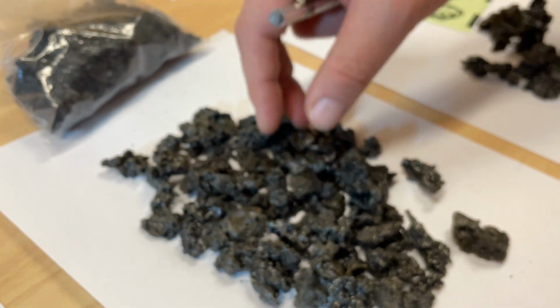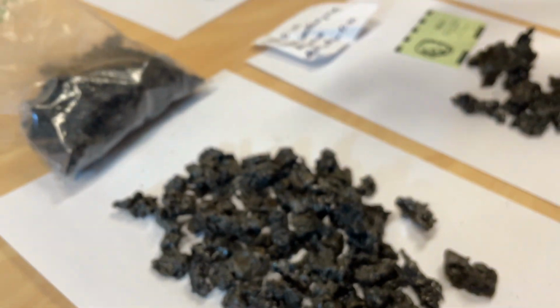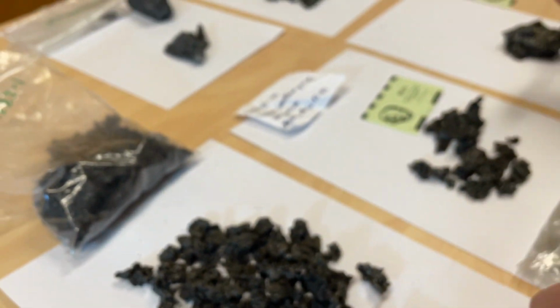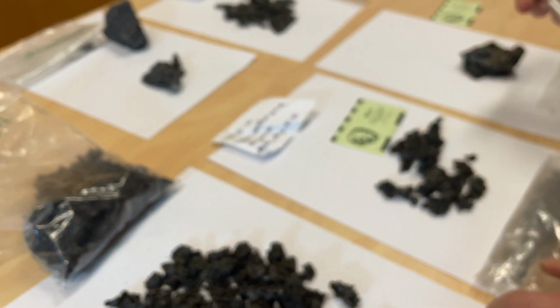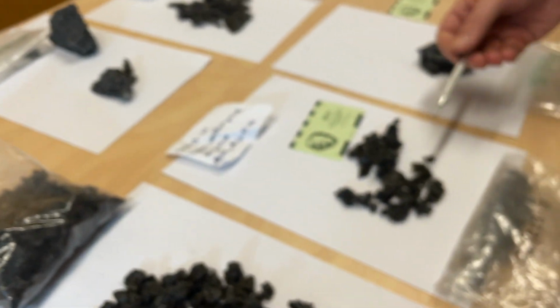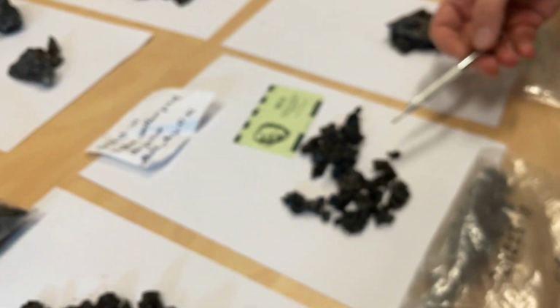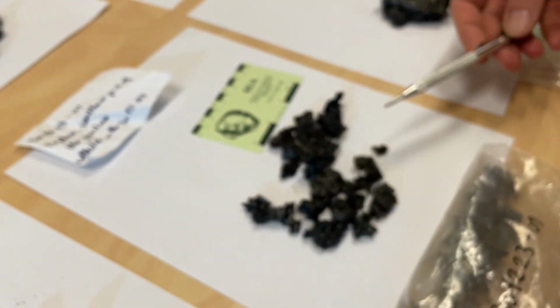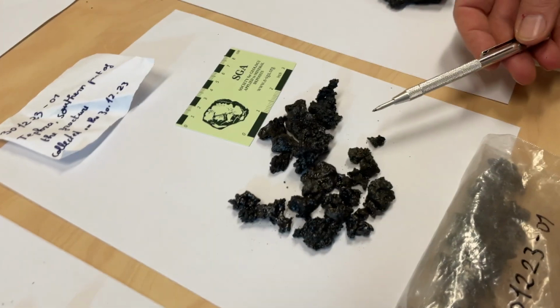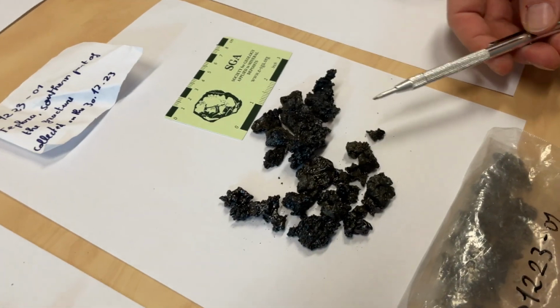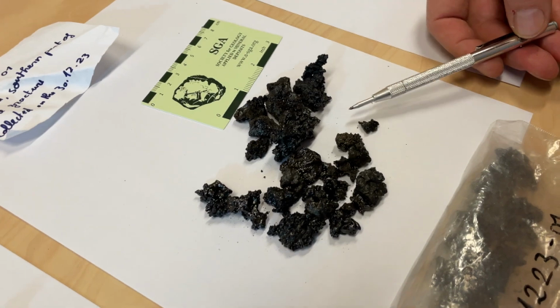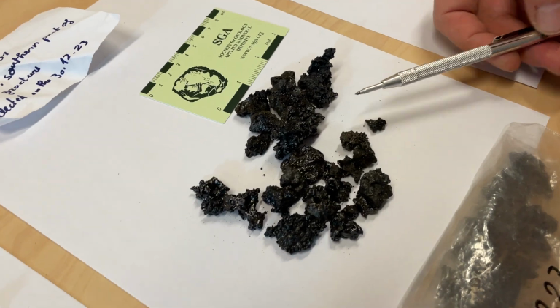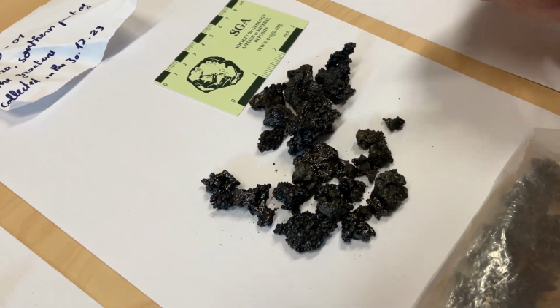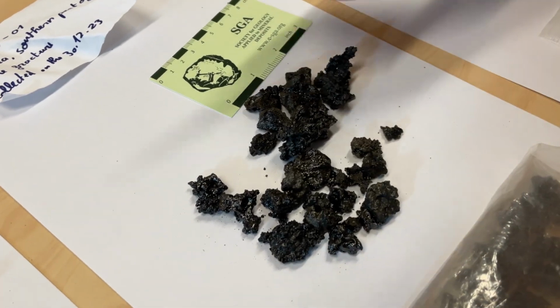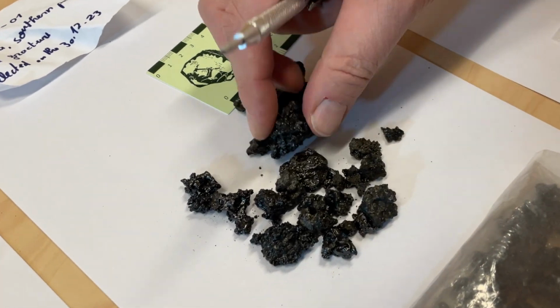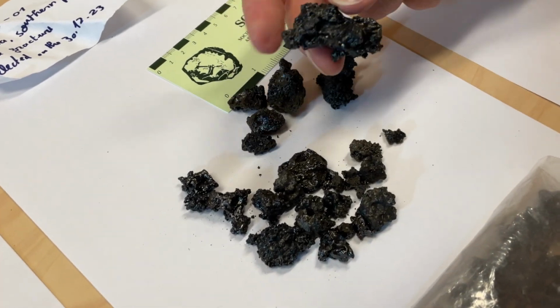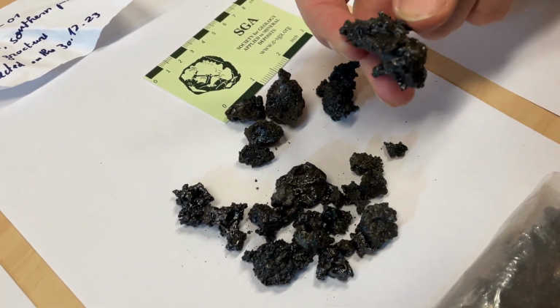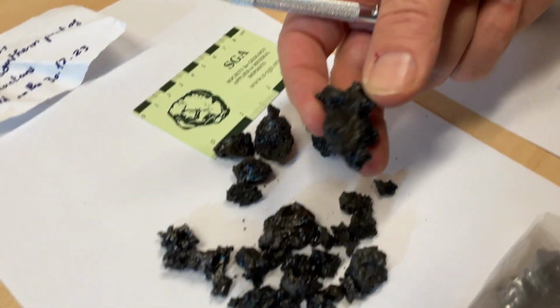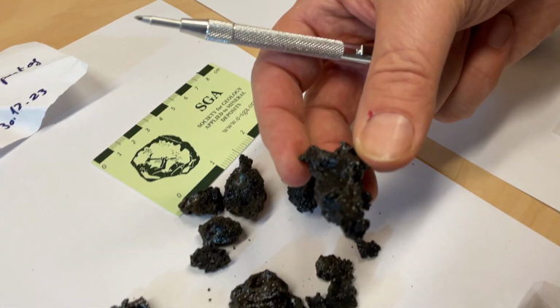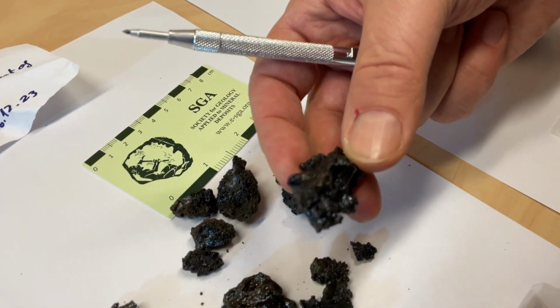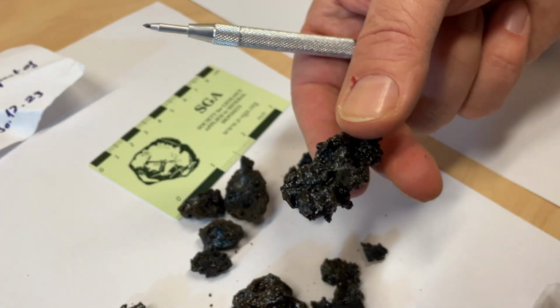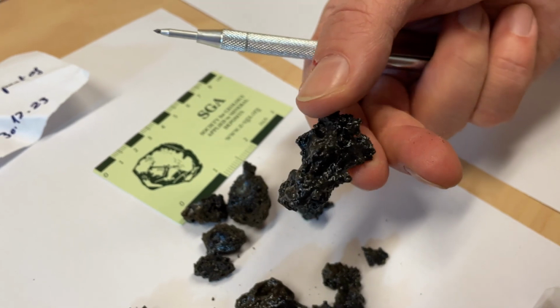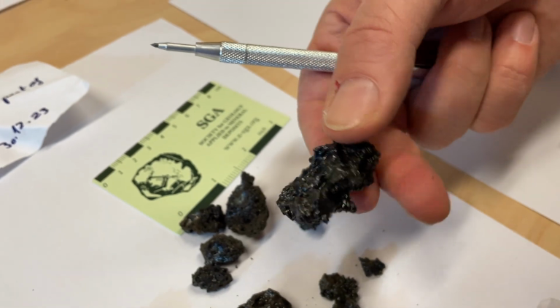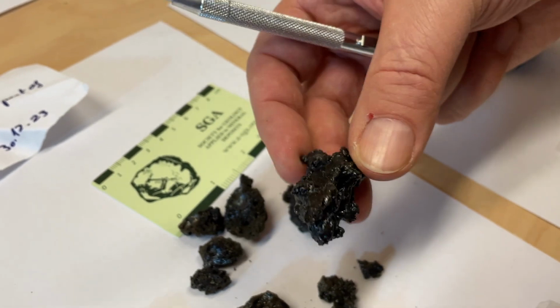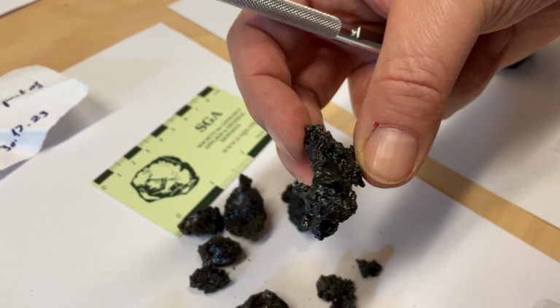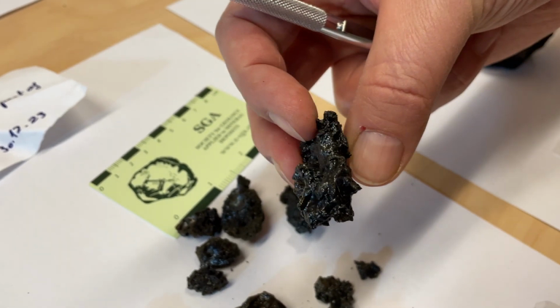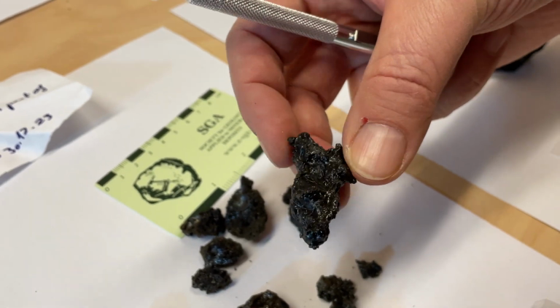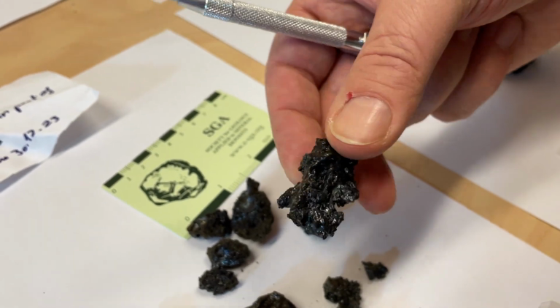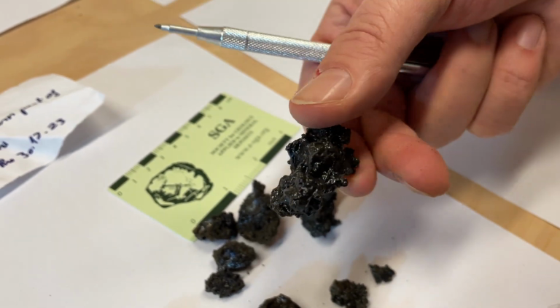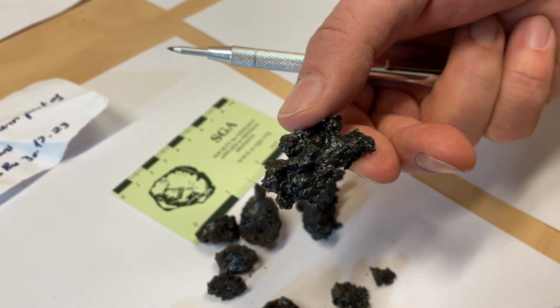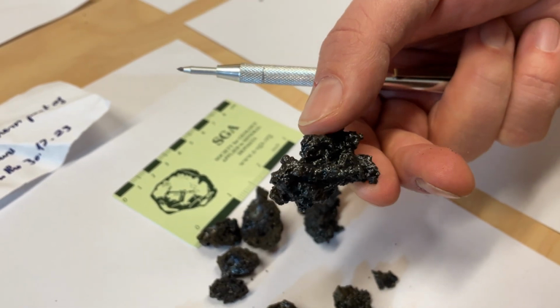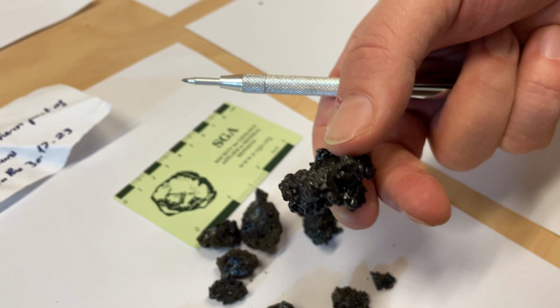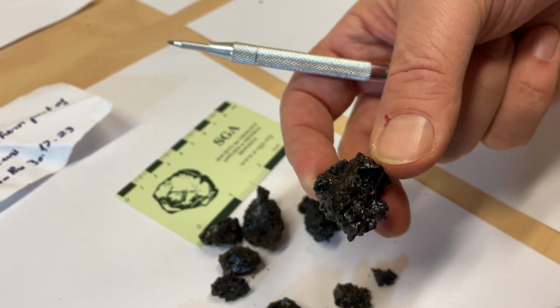Here we have another tephra sample from the same area and again it's also very glassy. The particles are a little larger, so fragmentation is a little lower — maybe the explosive energy was a little smaller here.